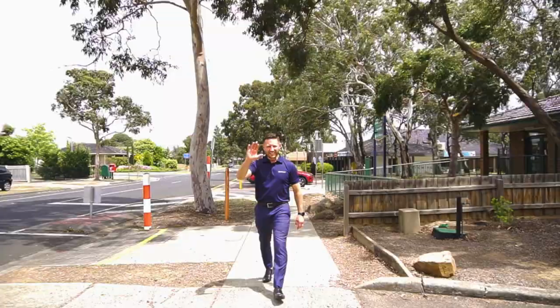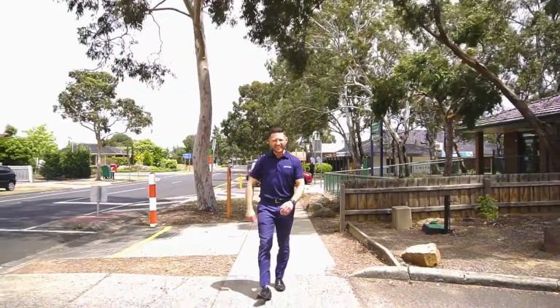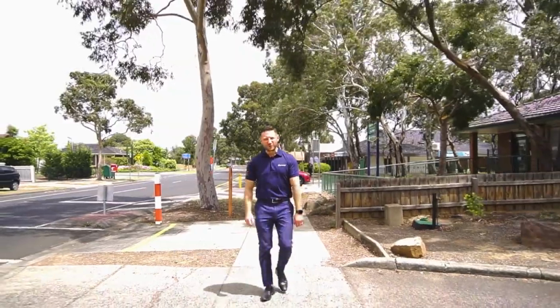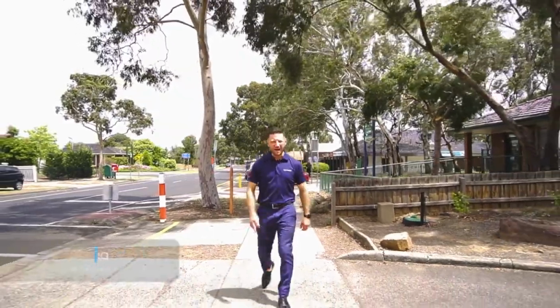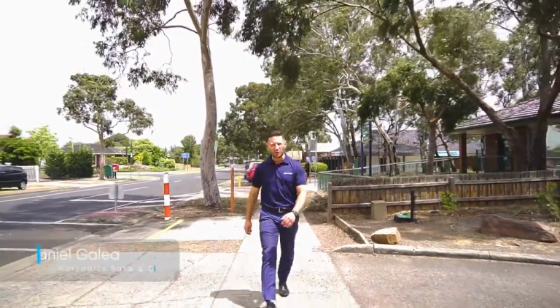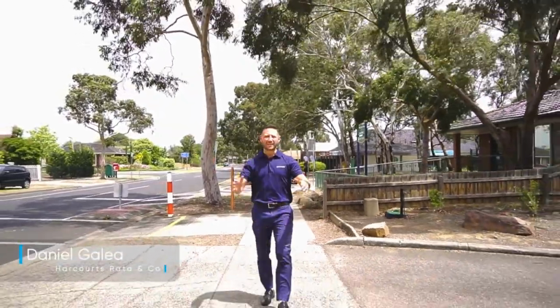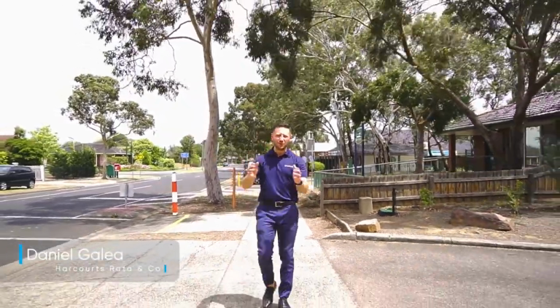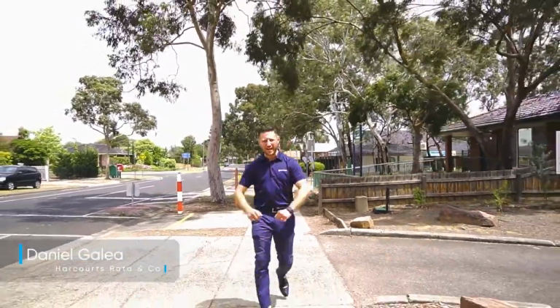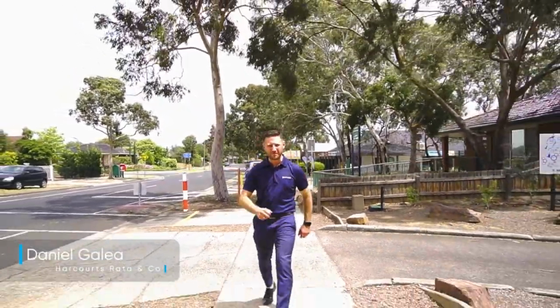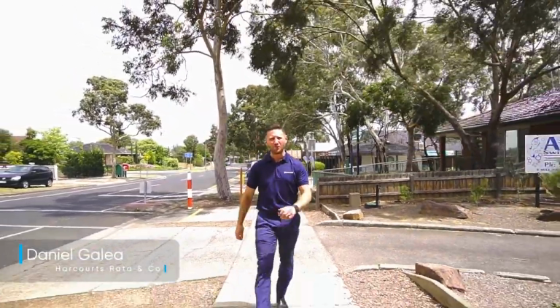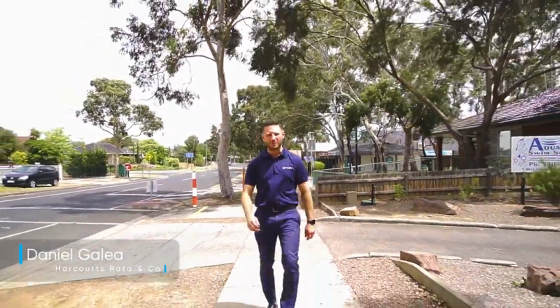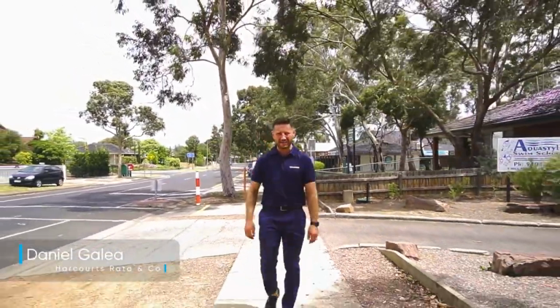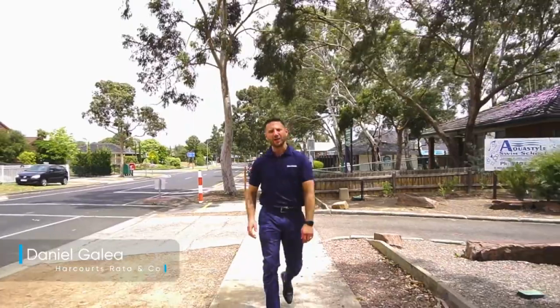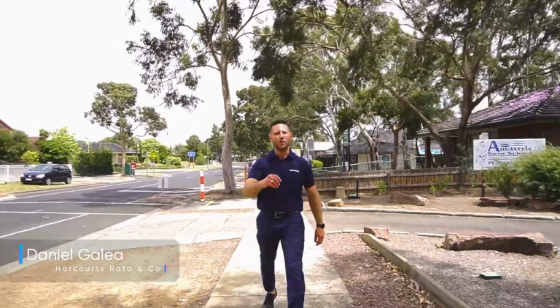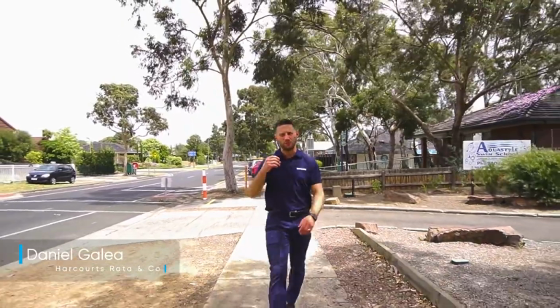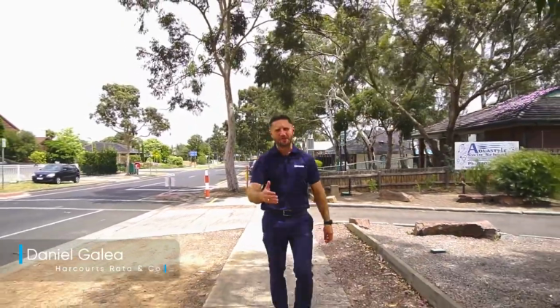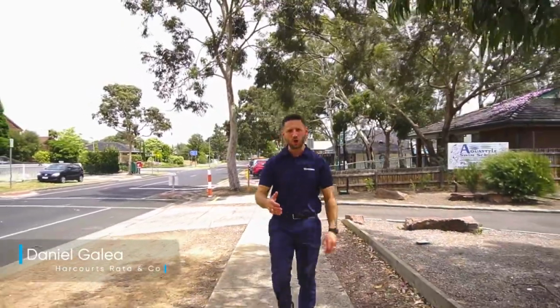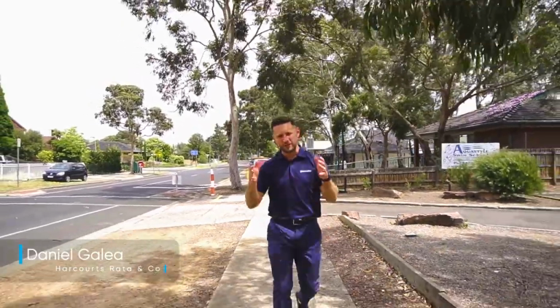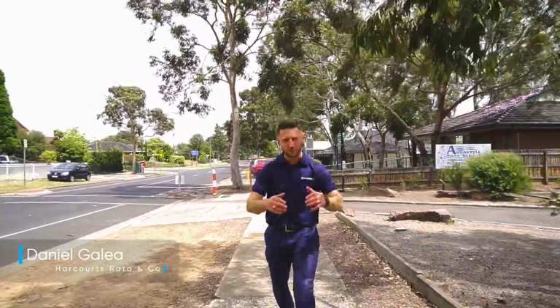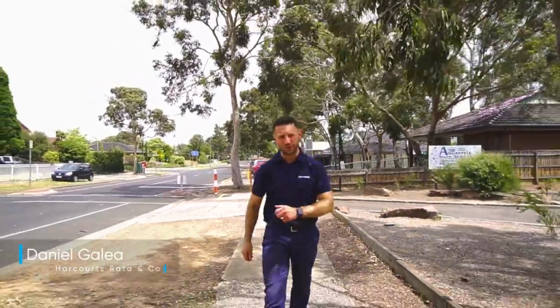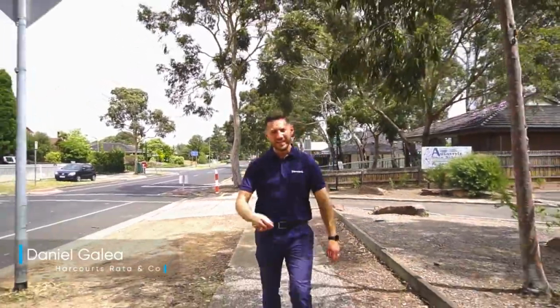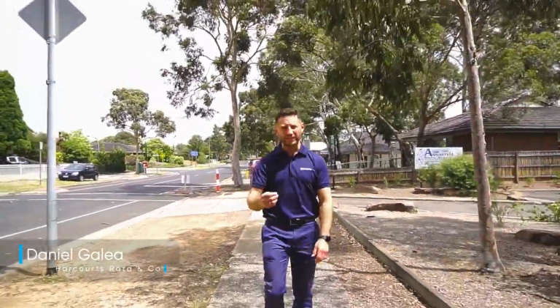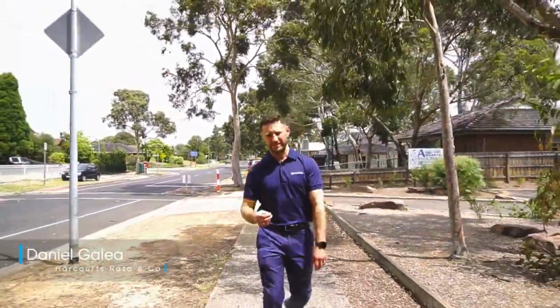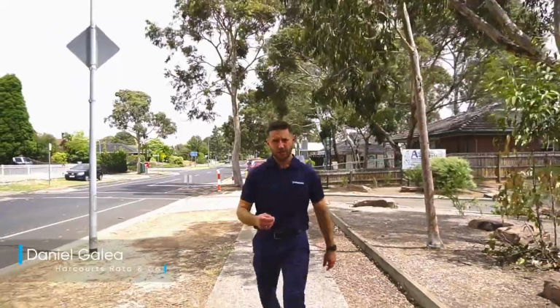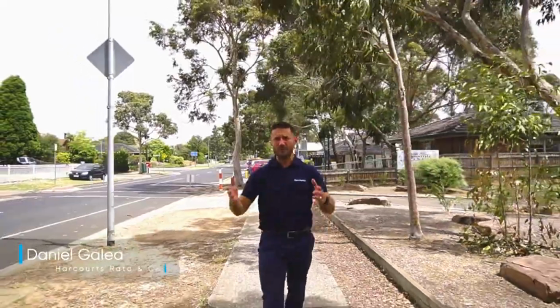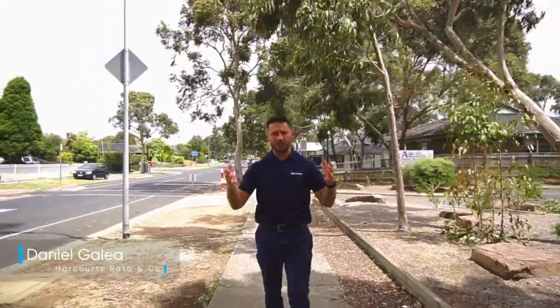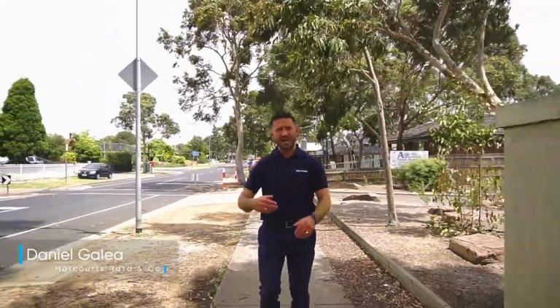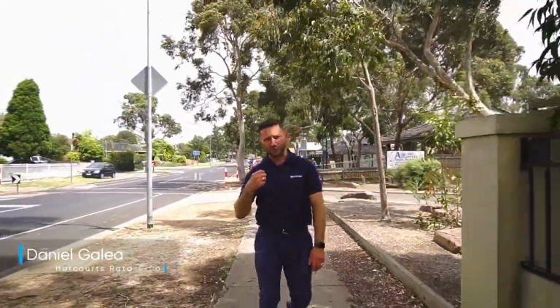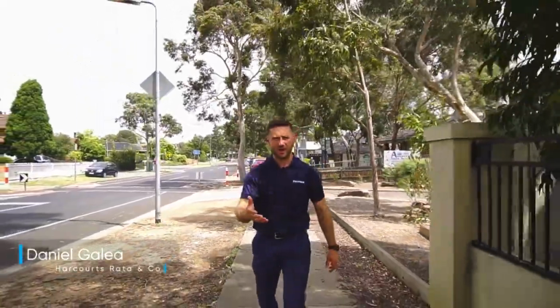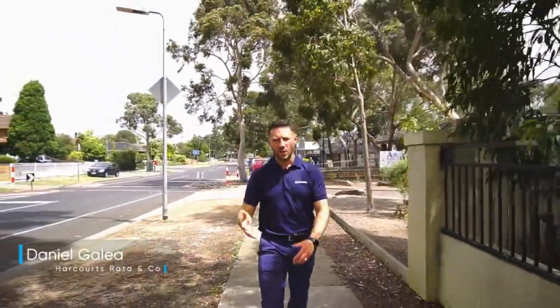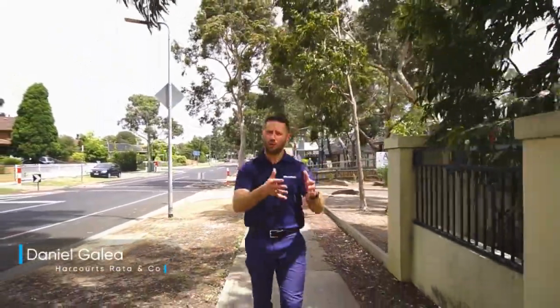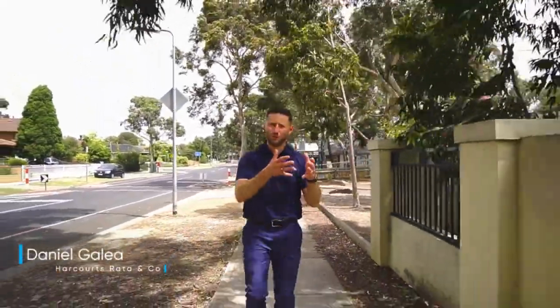G'day, Daniel Gilea from Harcourts out at the community-charged suburb of Mill Park. I know when looking for a family home or an investment opportunity it's challenging with so much to consider and to prioritize what's important for you.